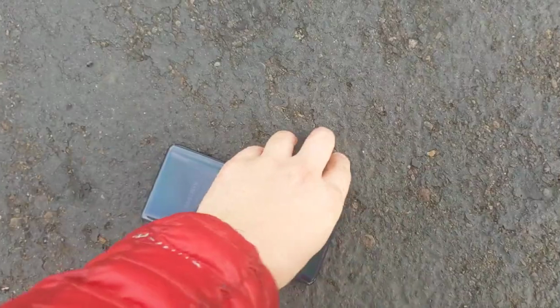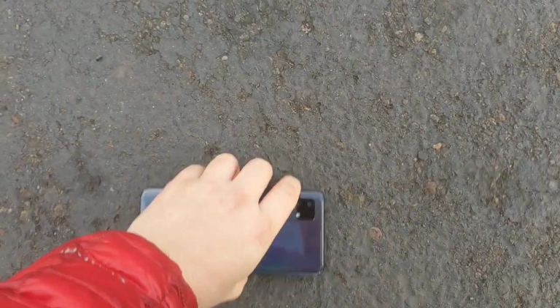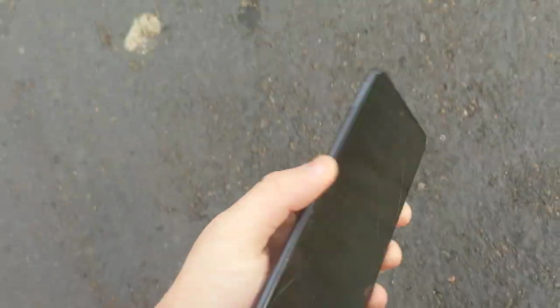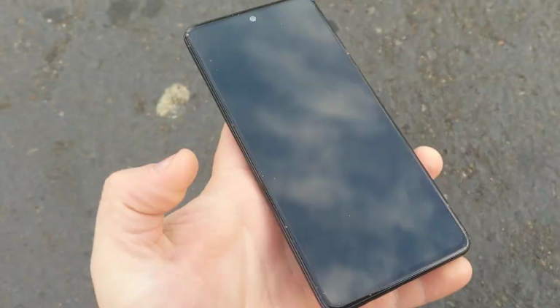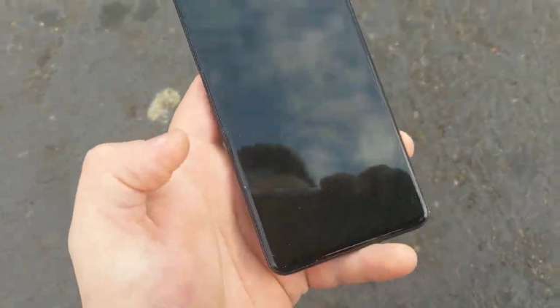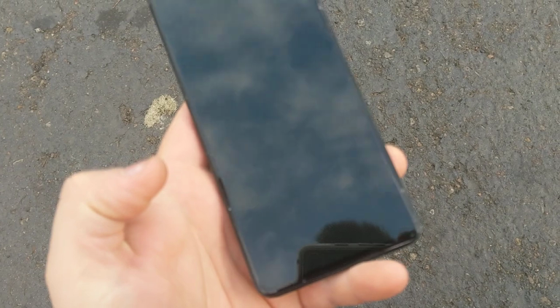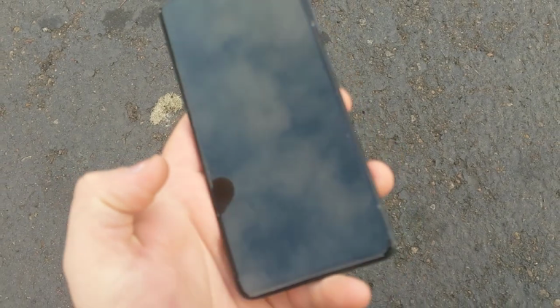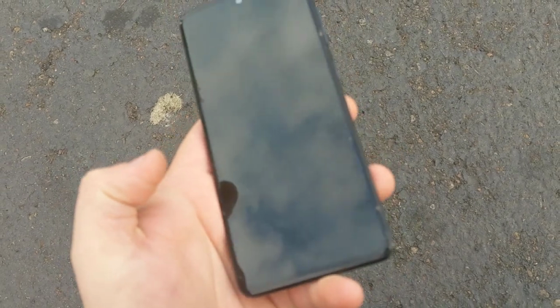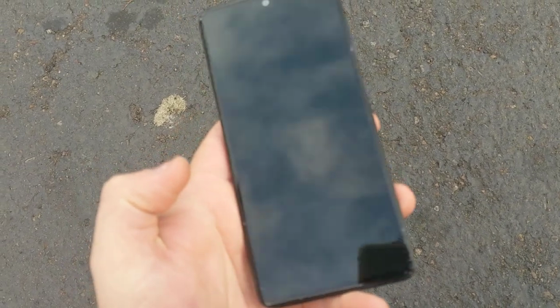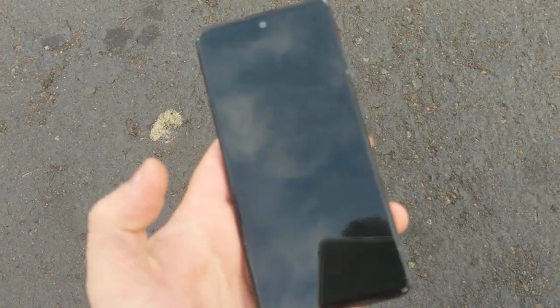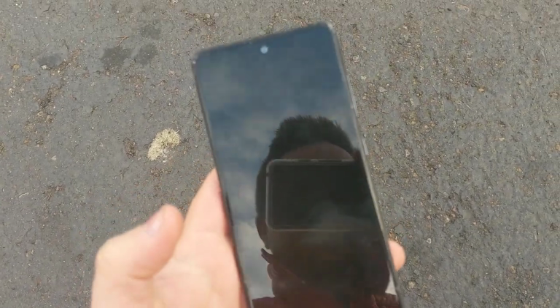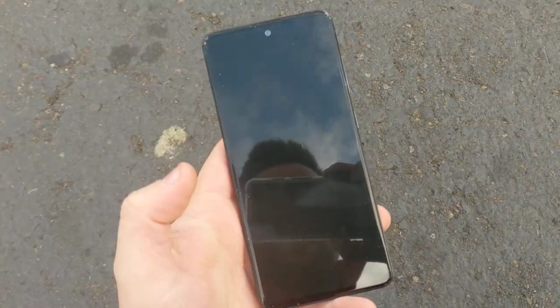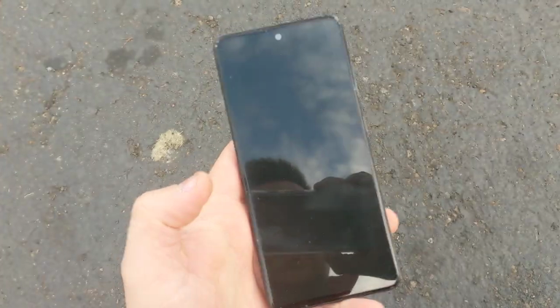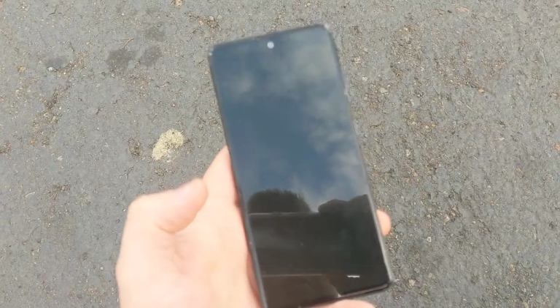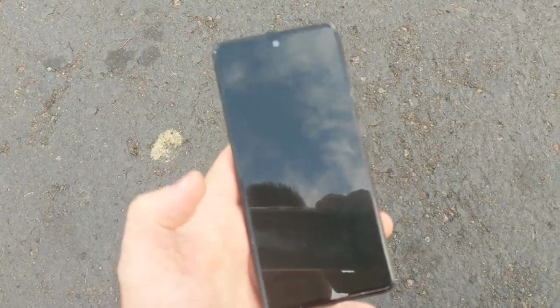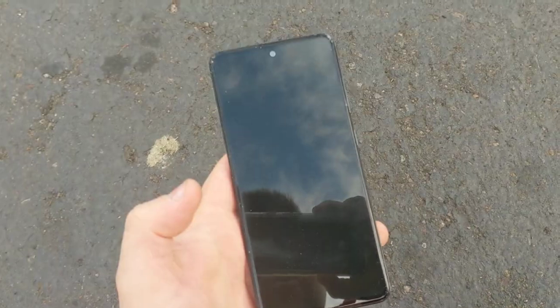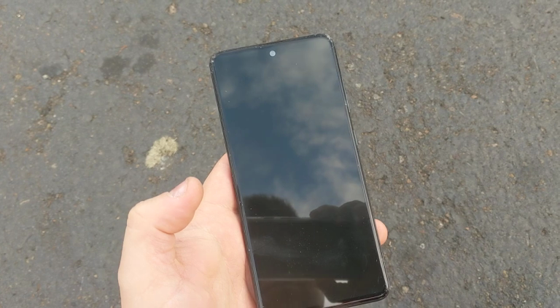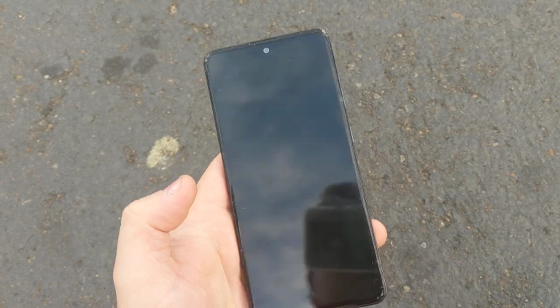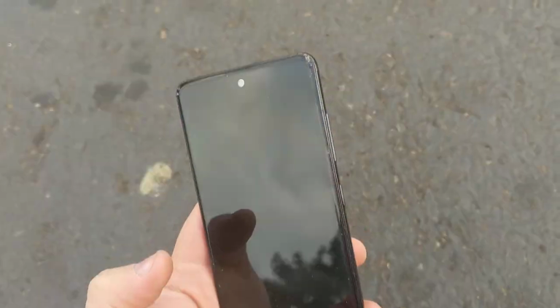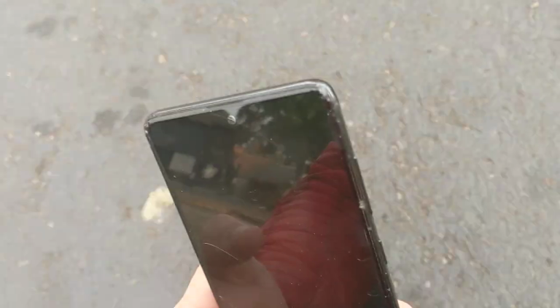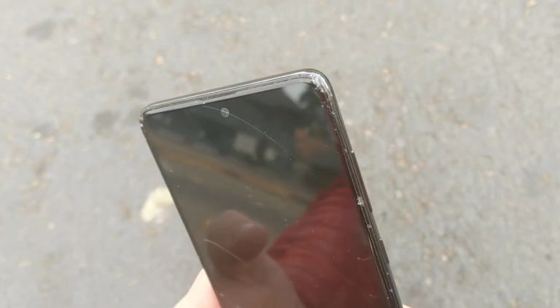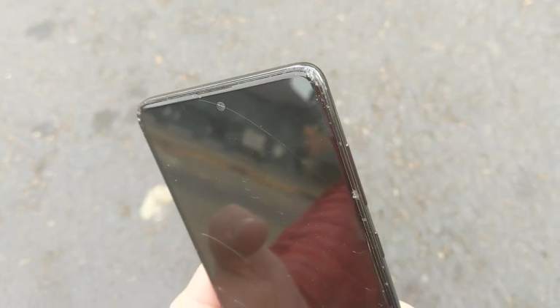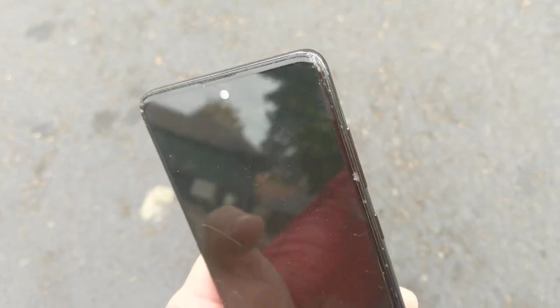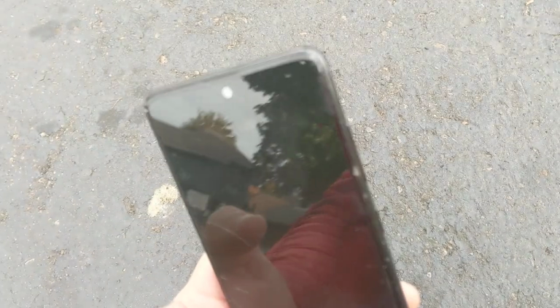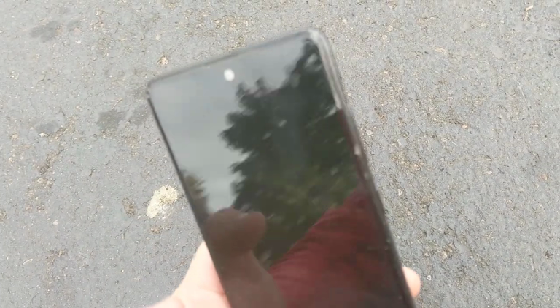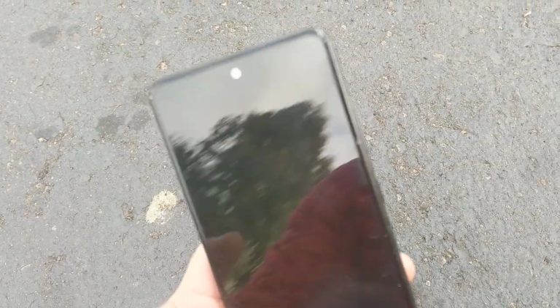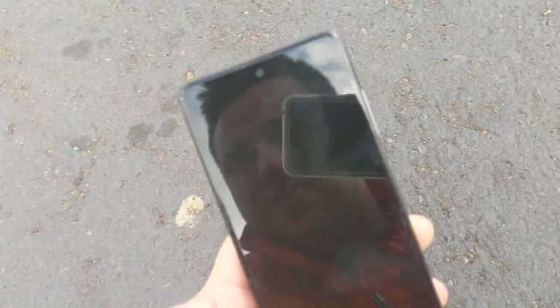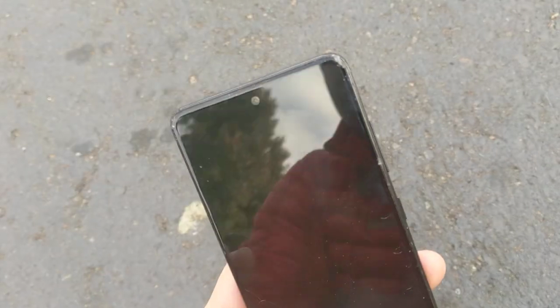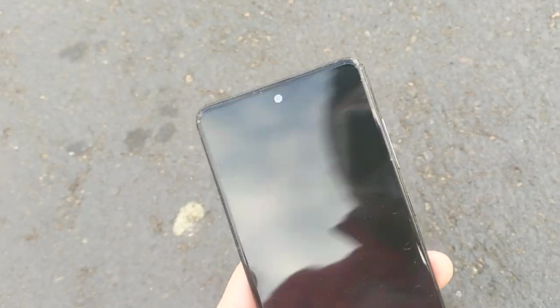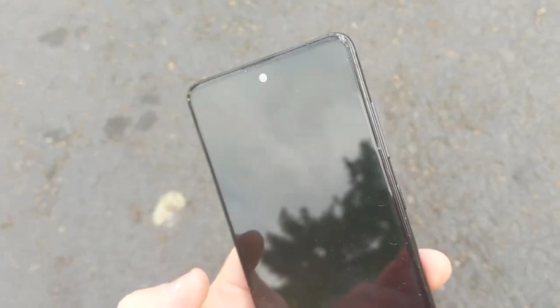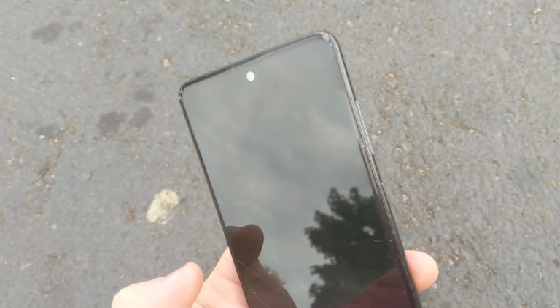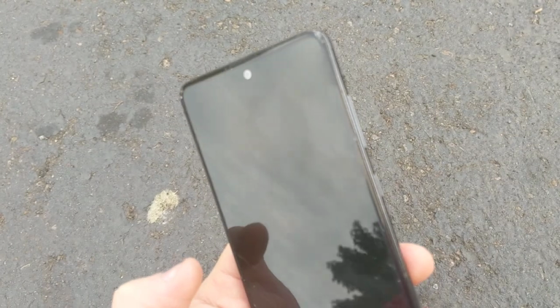As you can see, it's still fine. It didn't crack or anything. So we did all the way up to 6 feet and that's fine. There's some damage on the corner, there's some scratches, but no cracks.